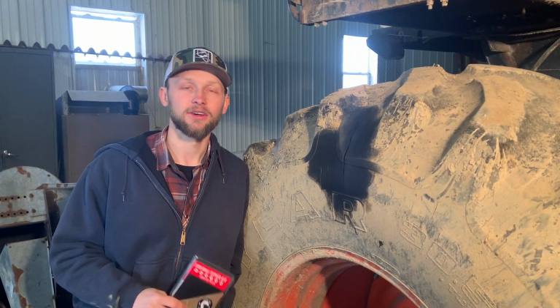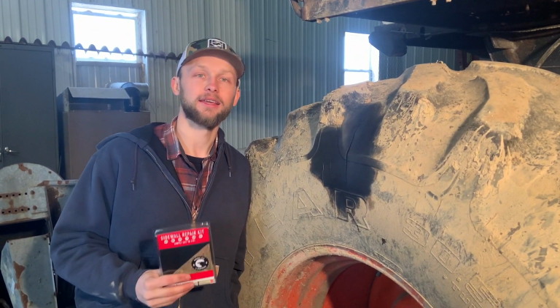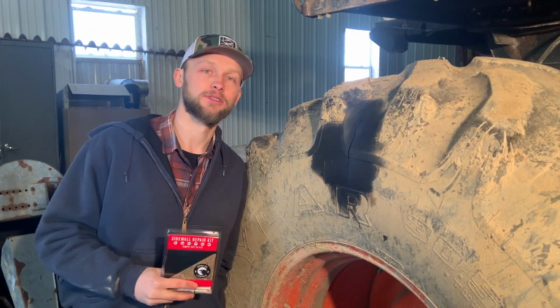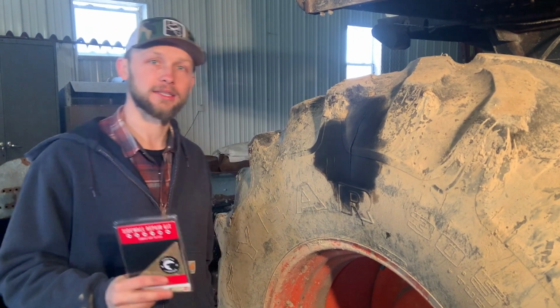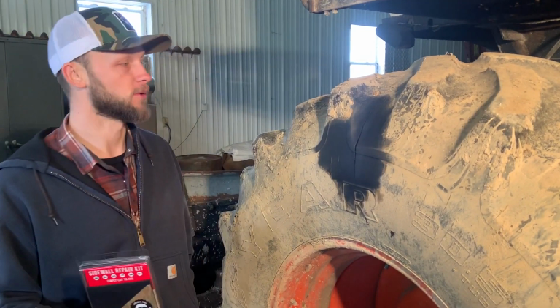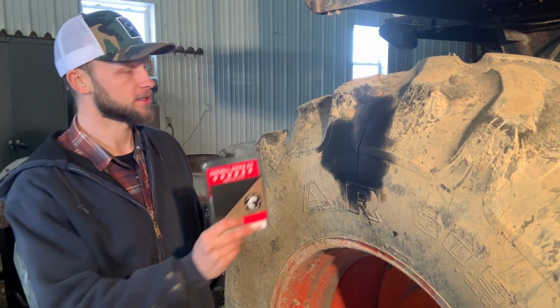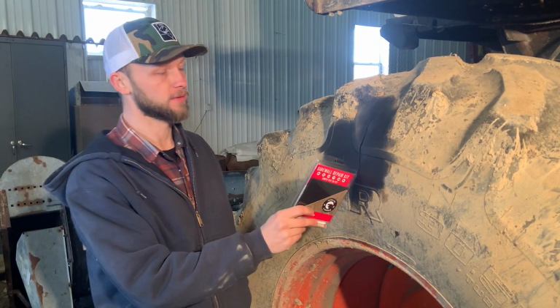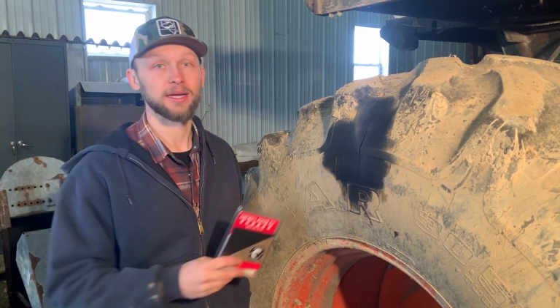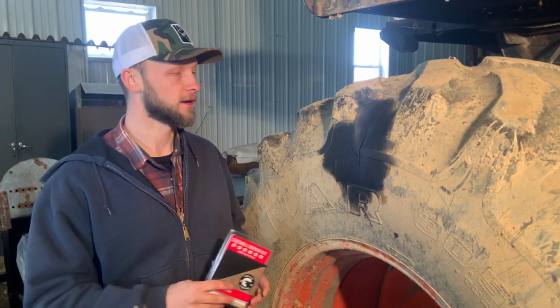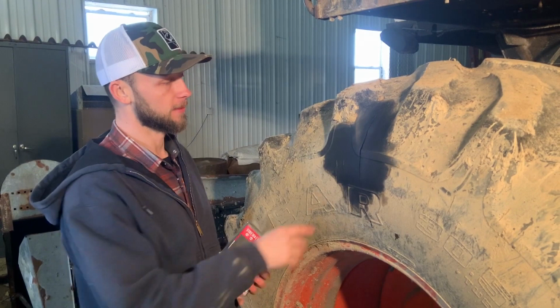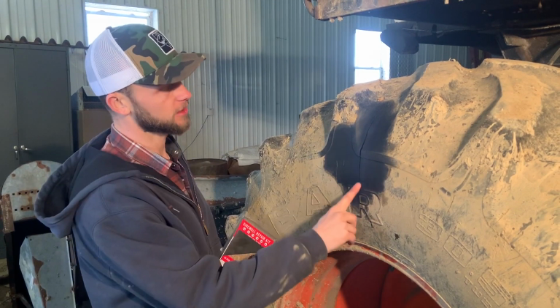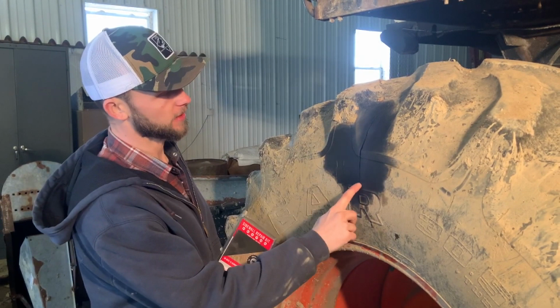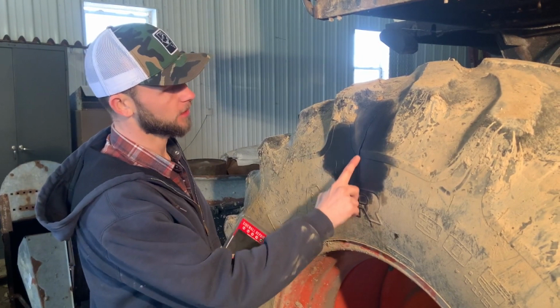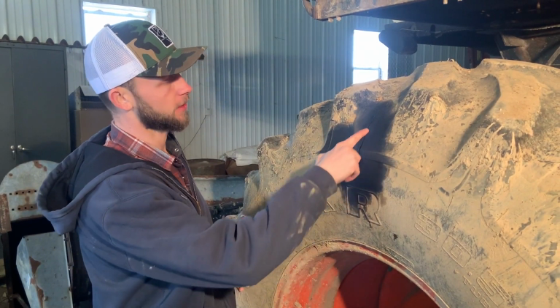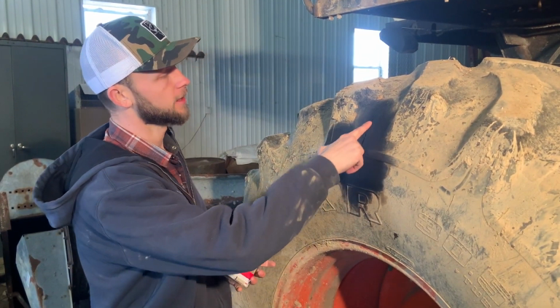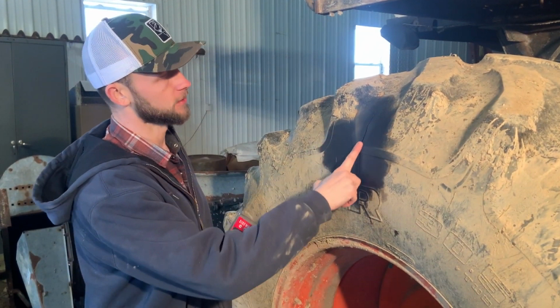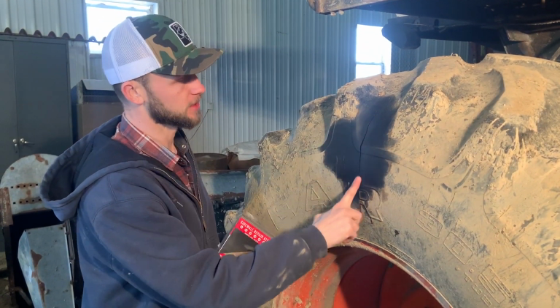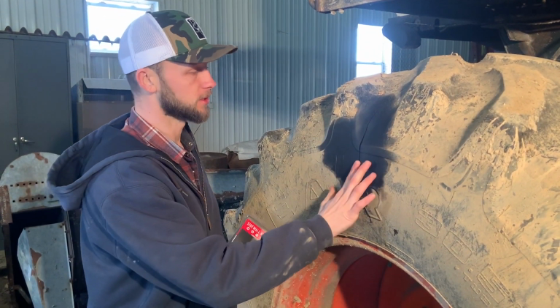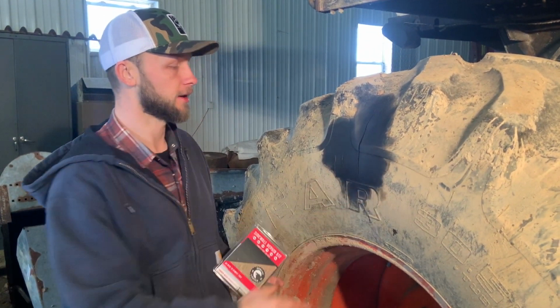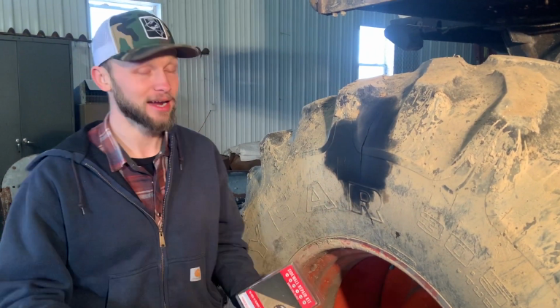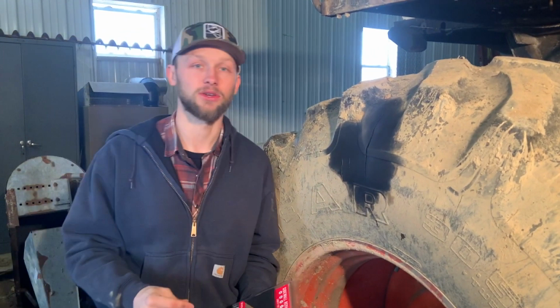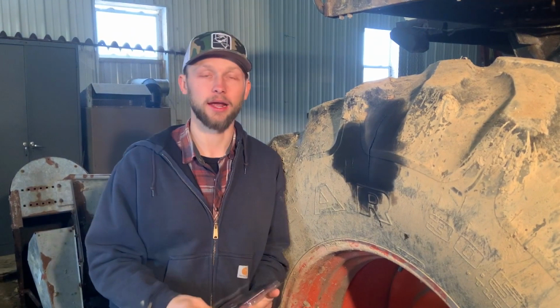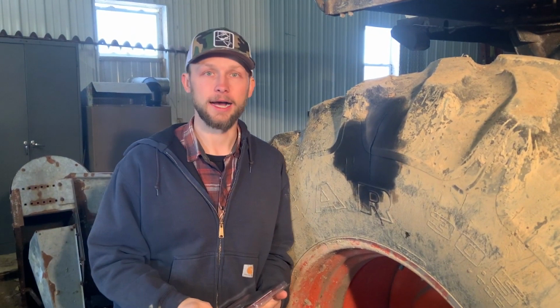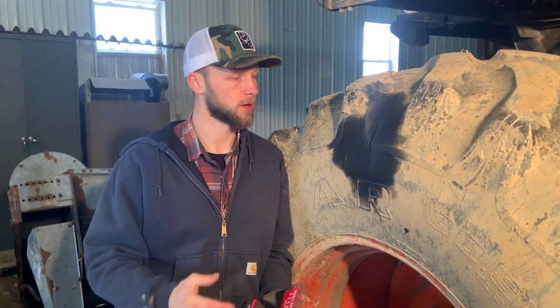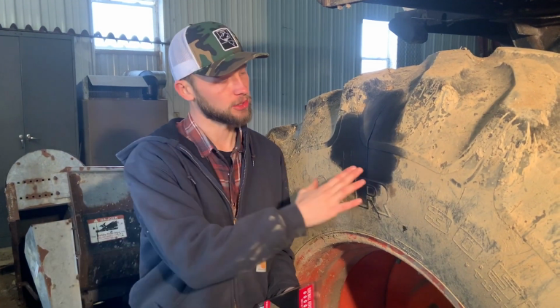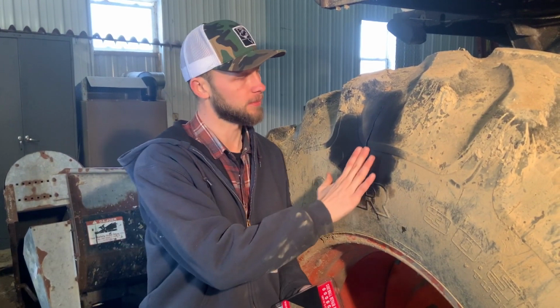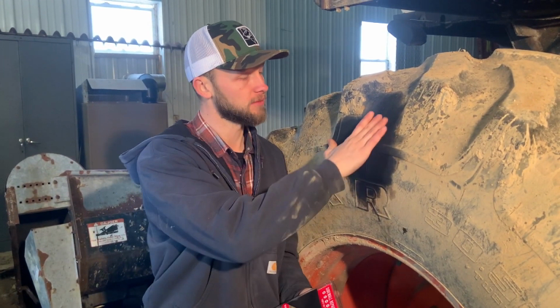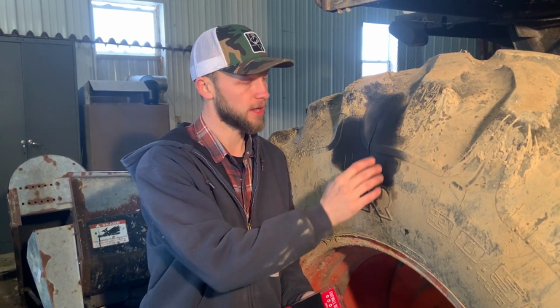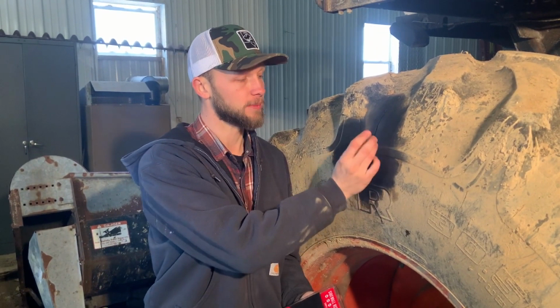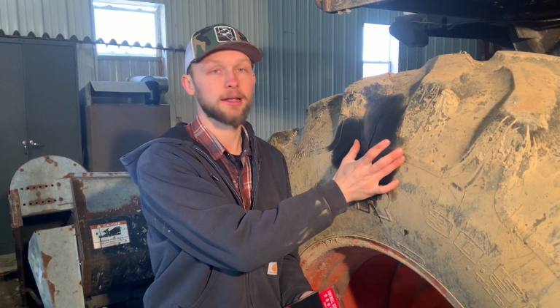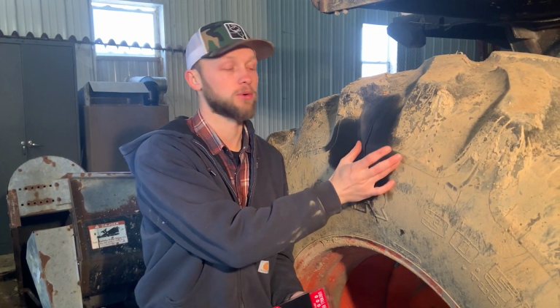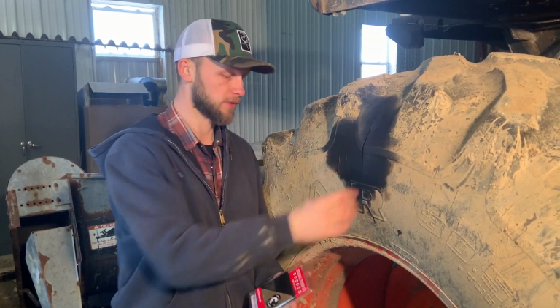Andy here with Glue Tread. Today we're going to be working on the sidewall of this combine tire. As you can see here, we have a pretty long crack that goes up the sidewall of this tire. The tire is still holding air, but we're going to work on just putting a protective layer over that and keeping that portion from flexing.